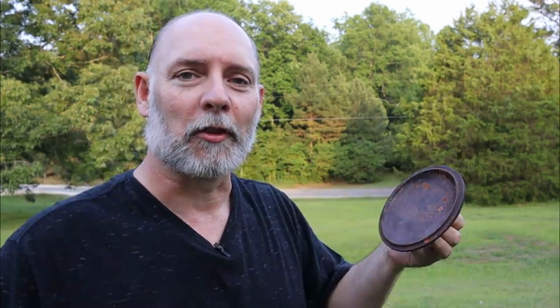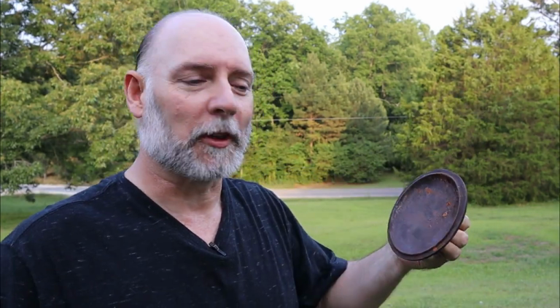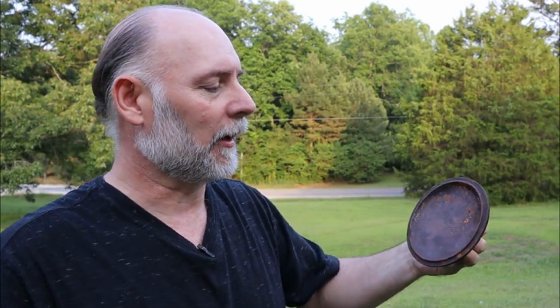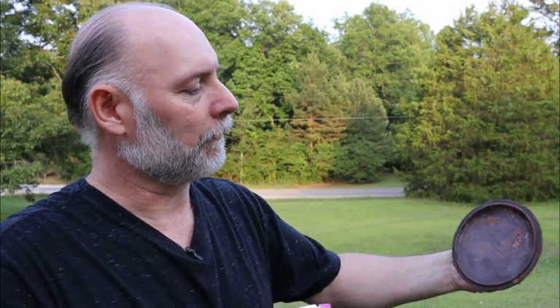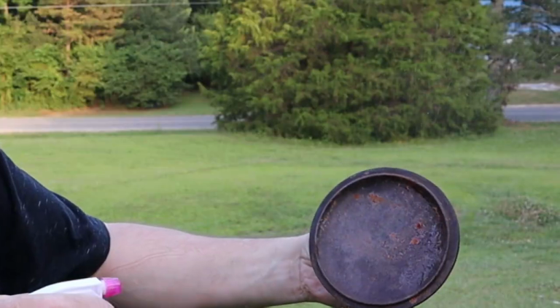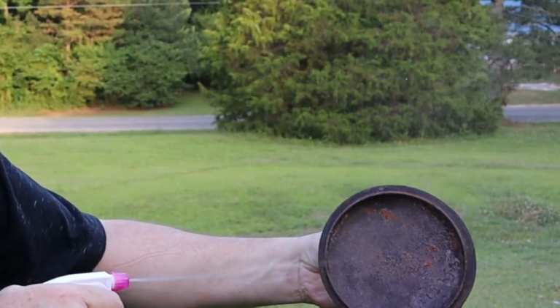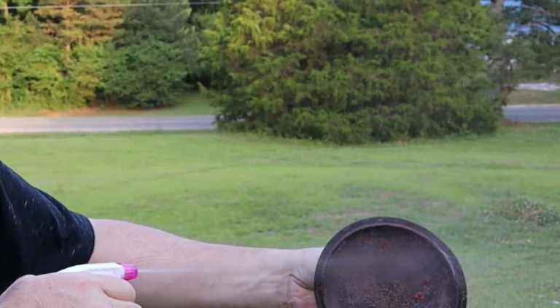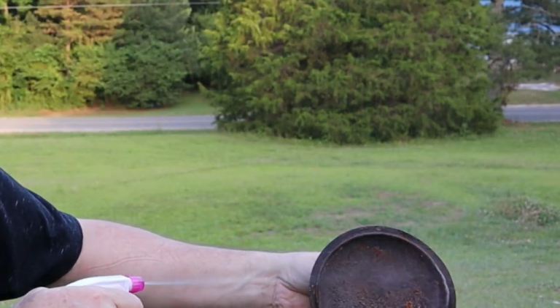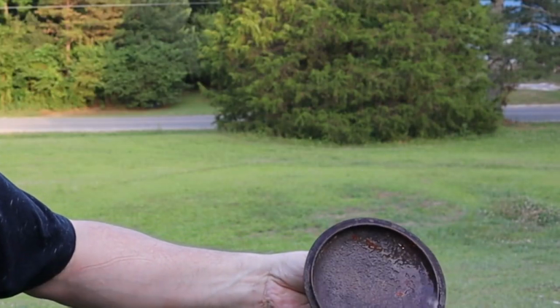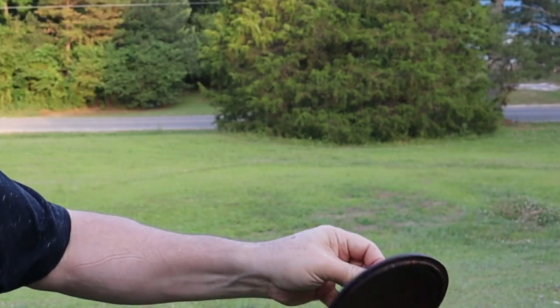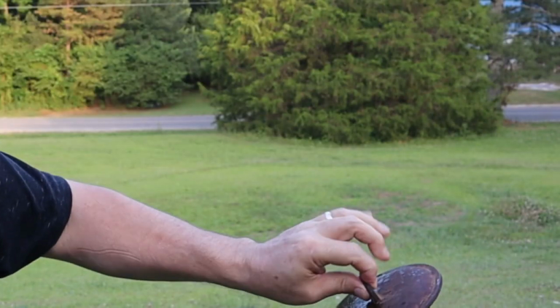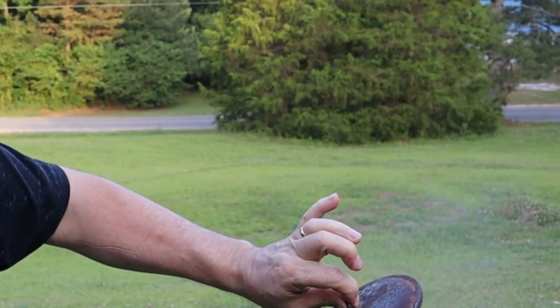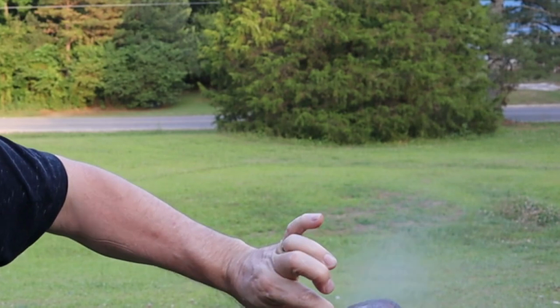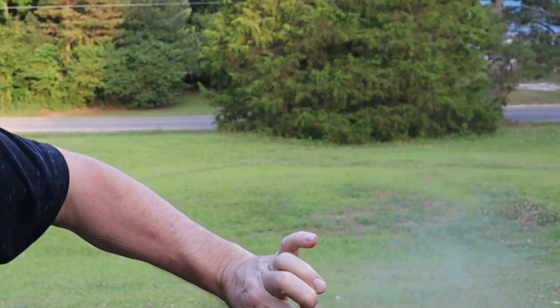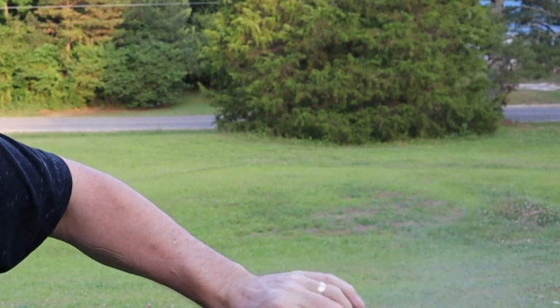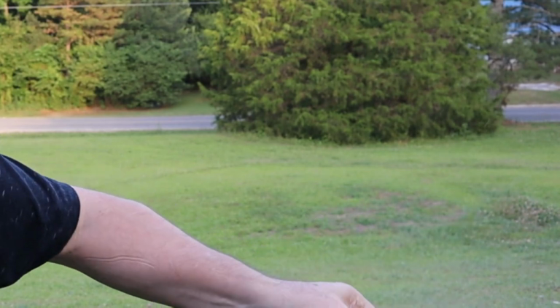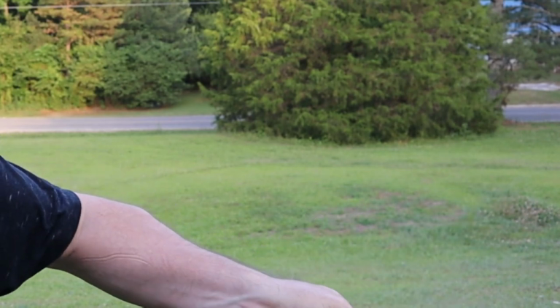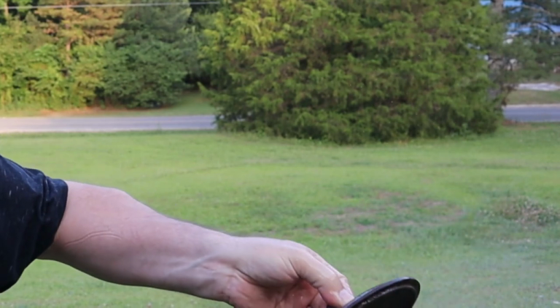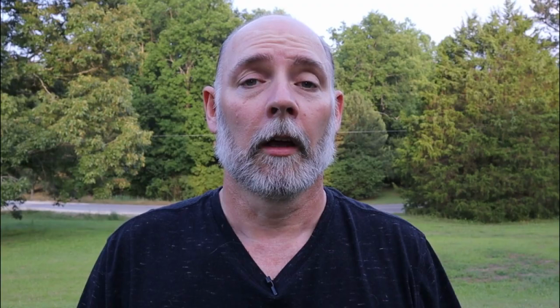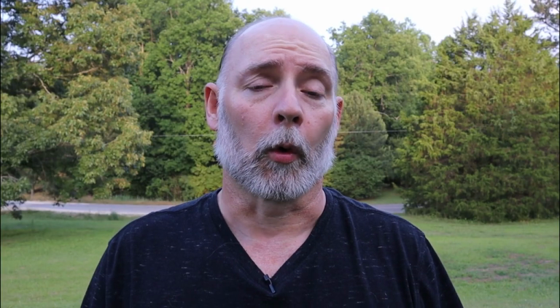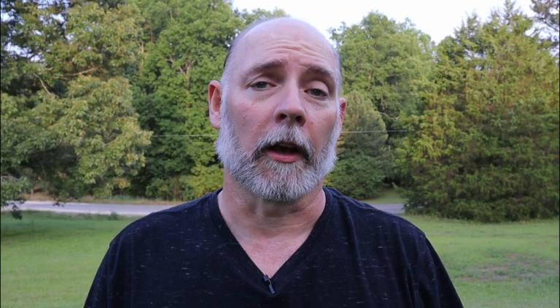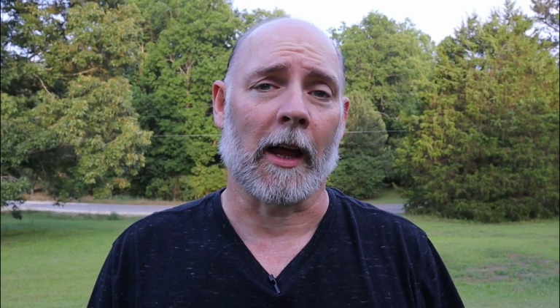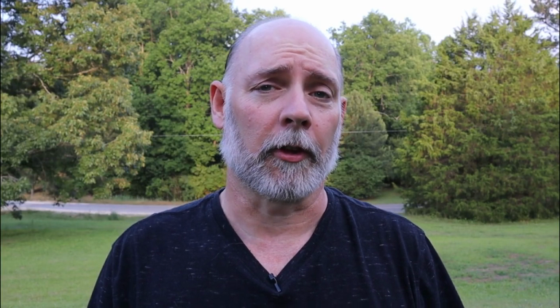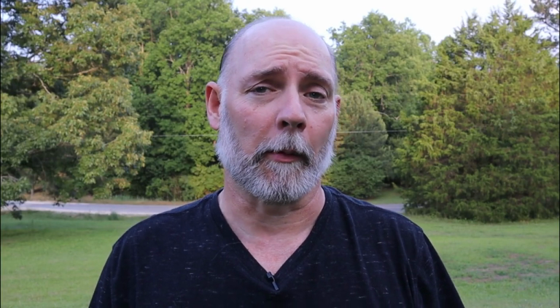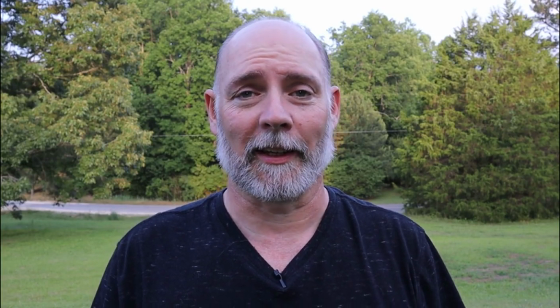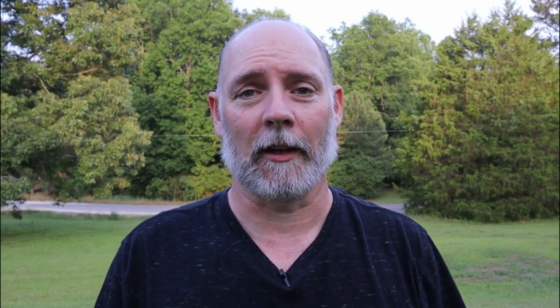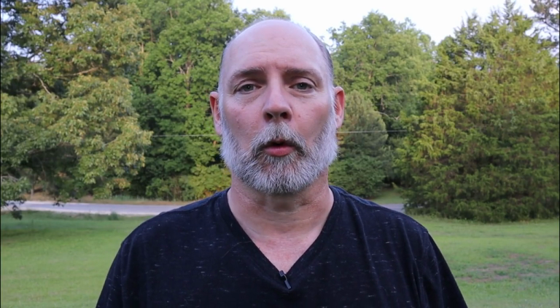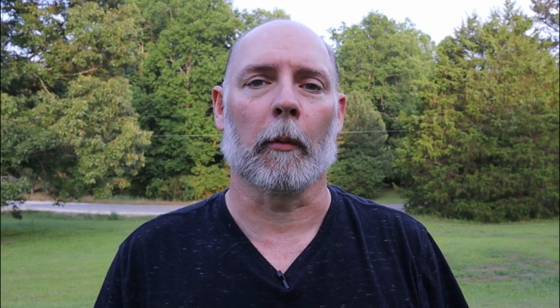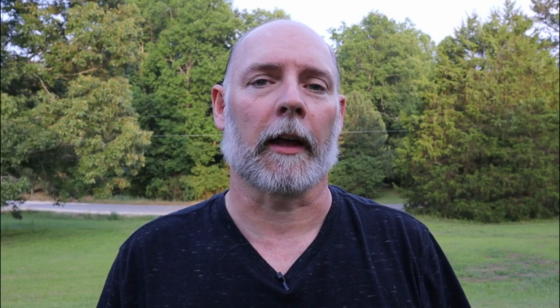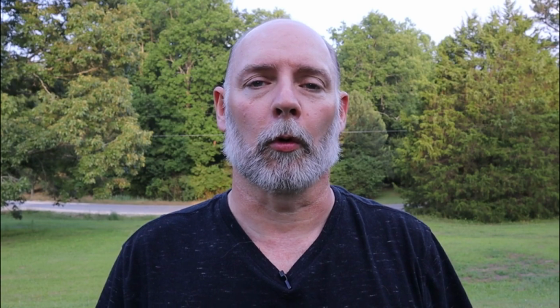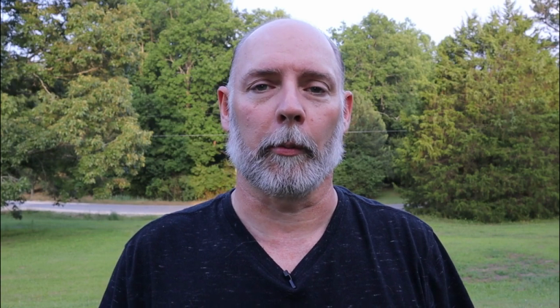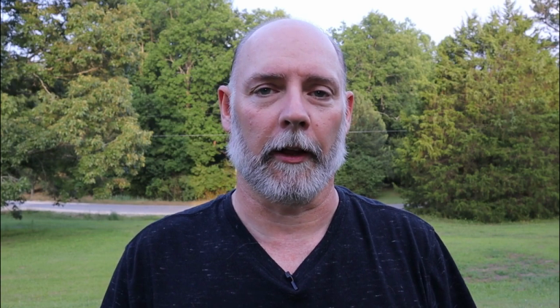Don't forget the lid — going to soak it down real good. We're going to let the timer go for about 10 minutes and then come back and scrub it down.